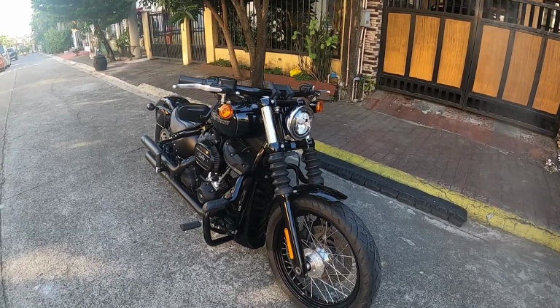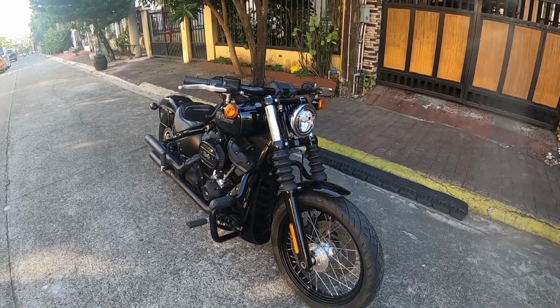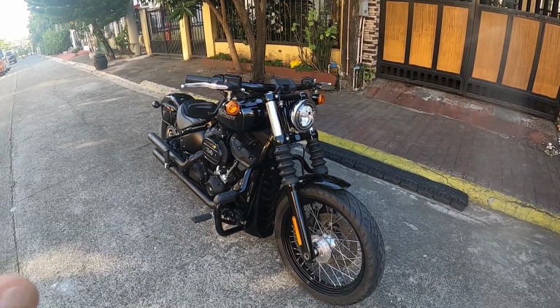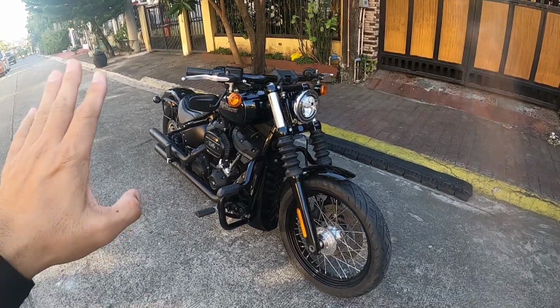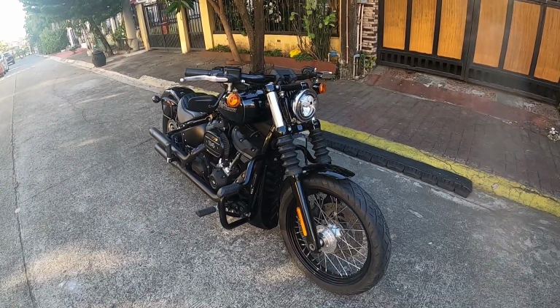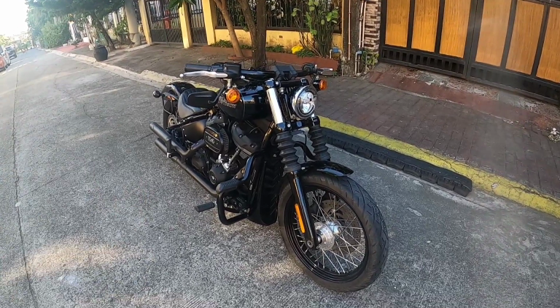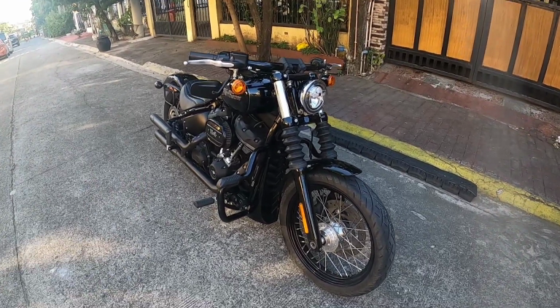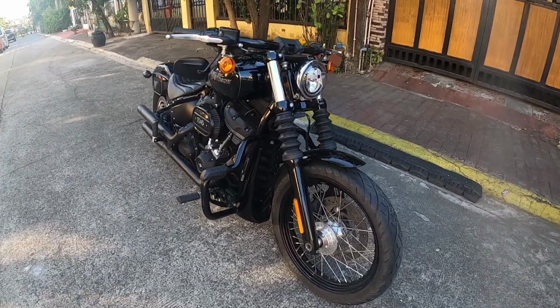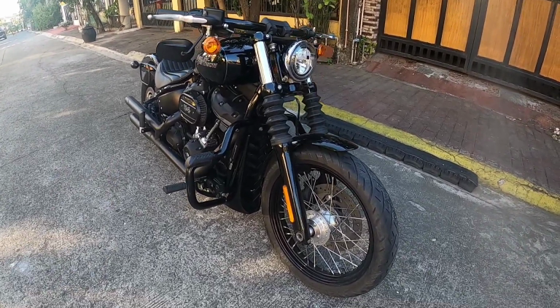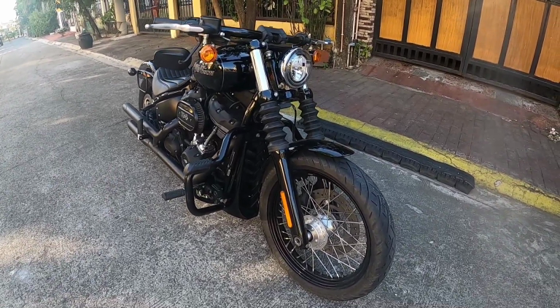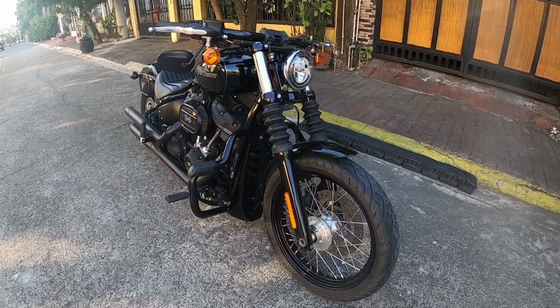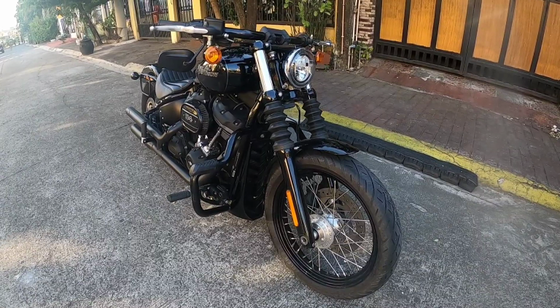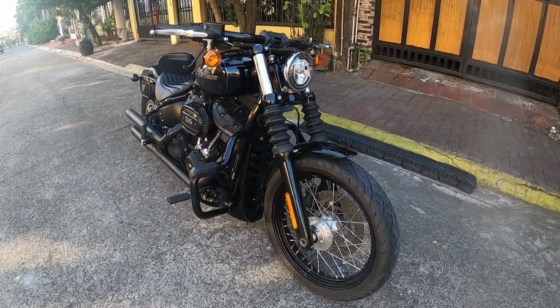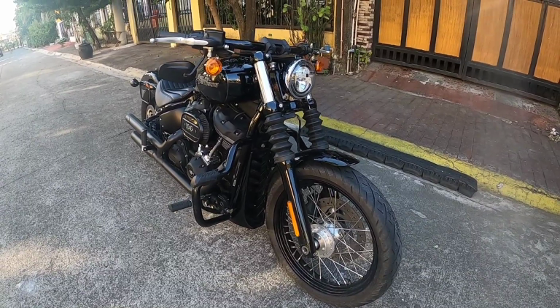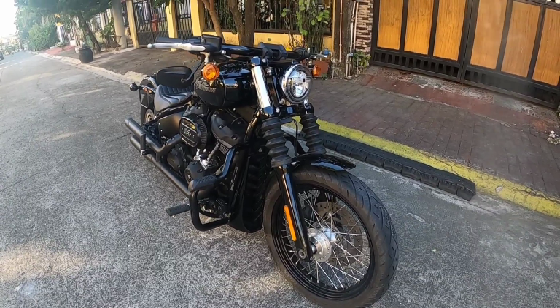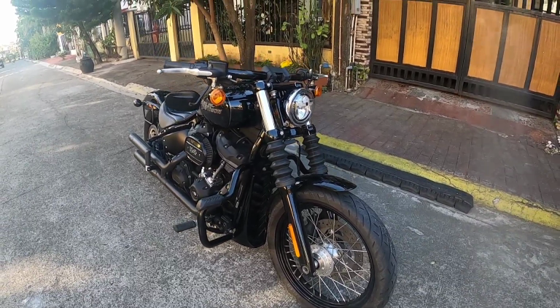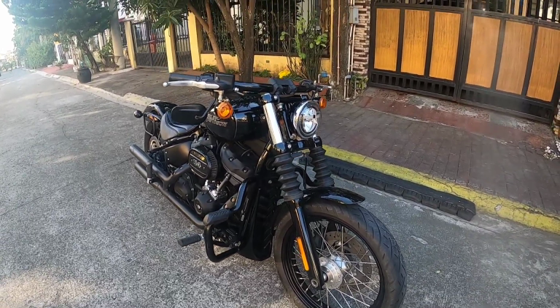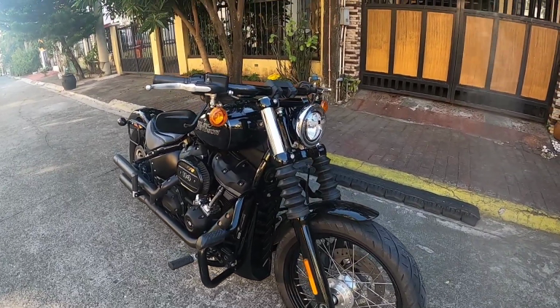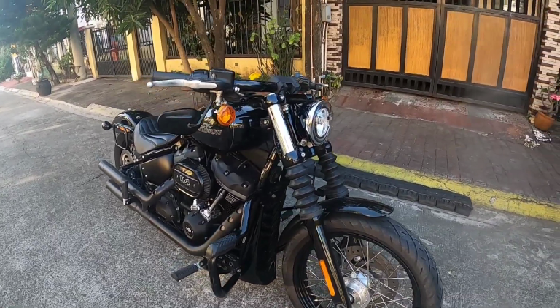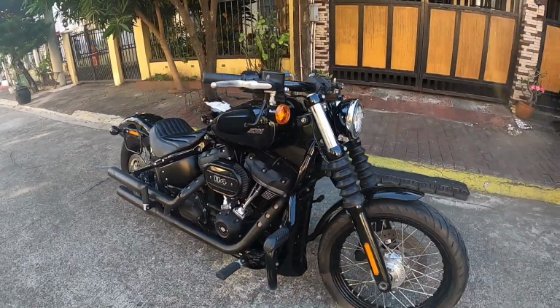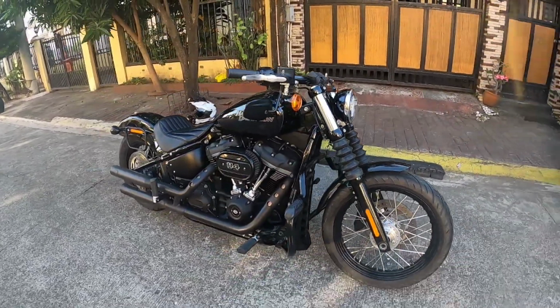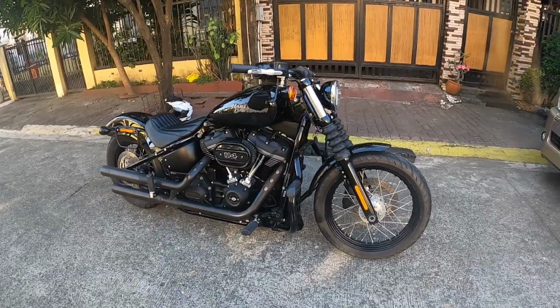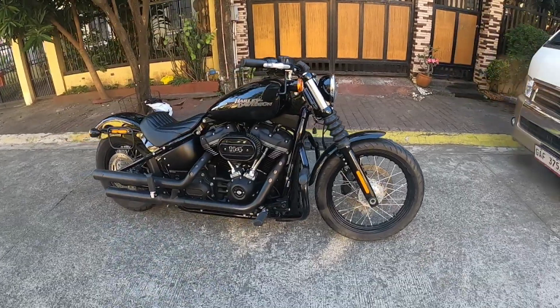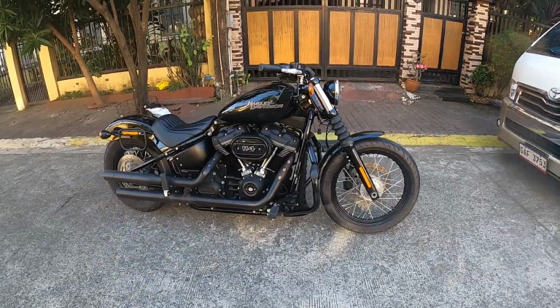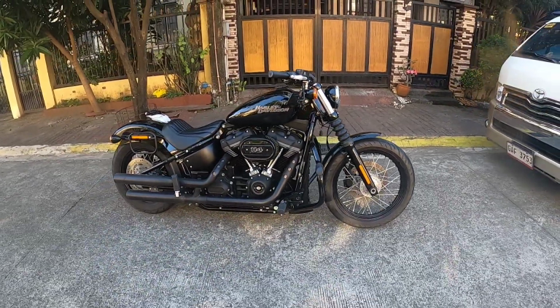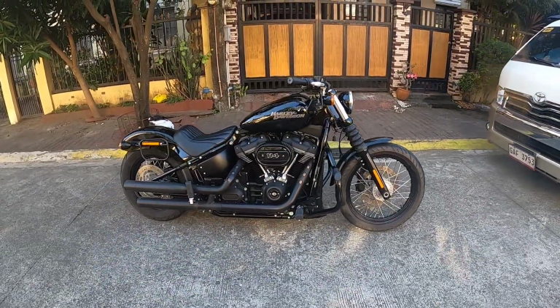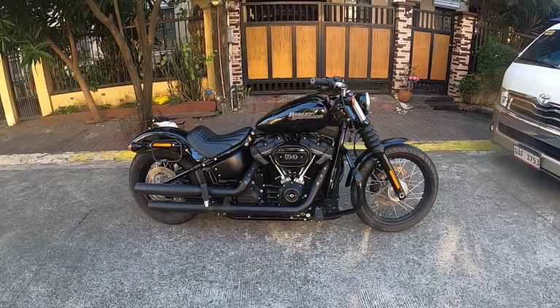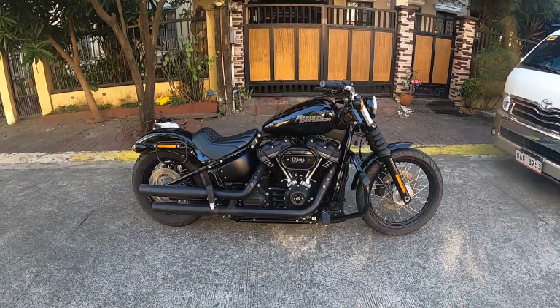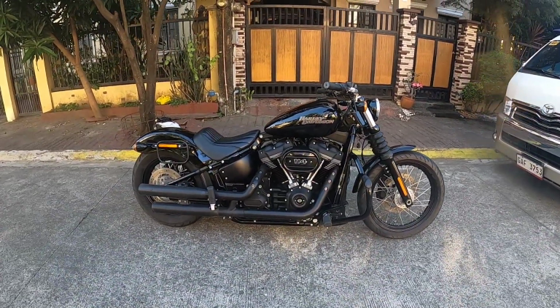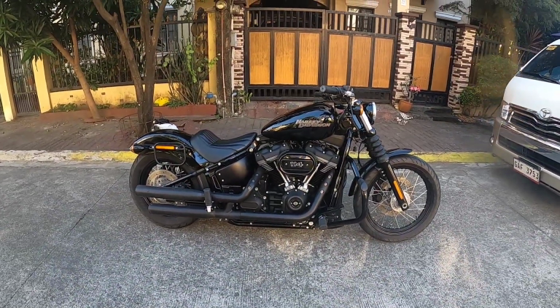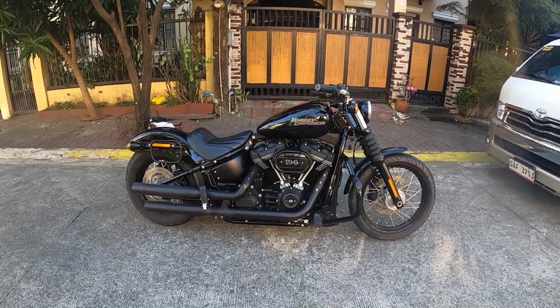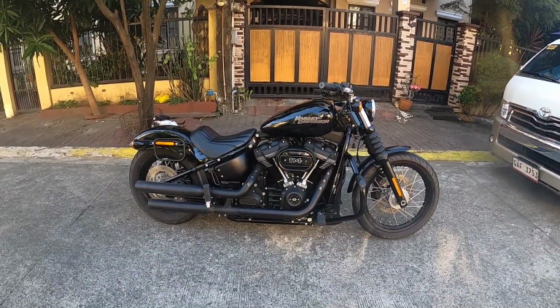So gagawin natin, syempre pupunta tayo sa Heavy Duty Customs sa Muntinlupa to customize itong Softail na ito, itong Street Bob. Papalit tayo ng rims. Sa harap kasi nito, this is the original rim, size 19.